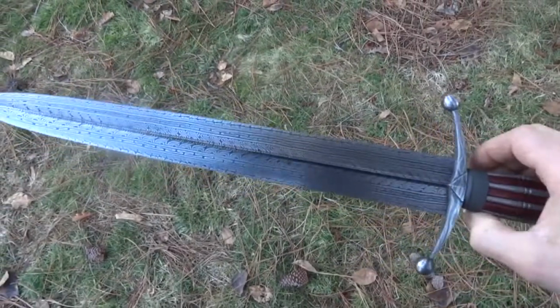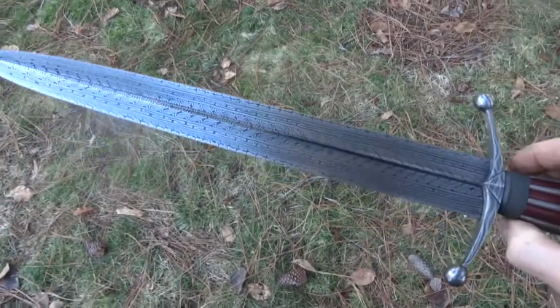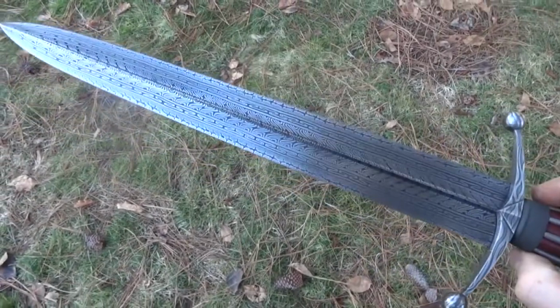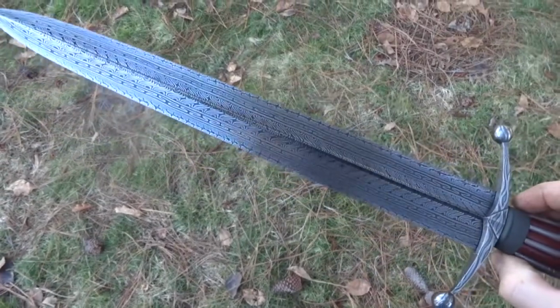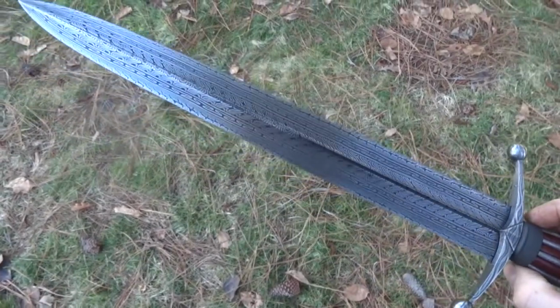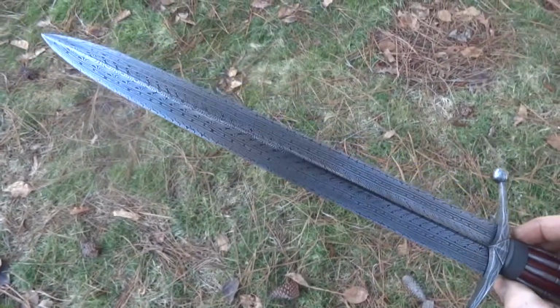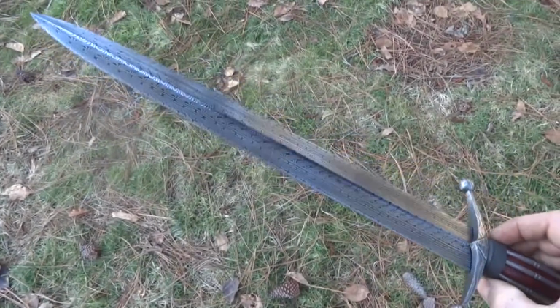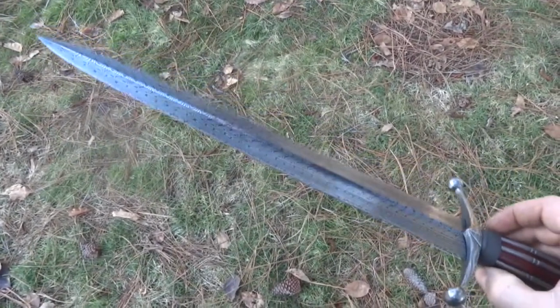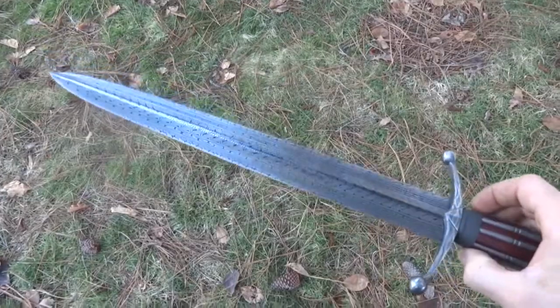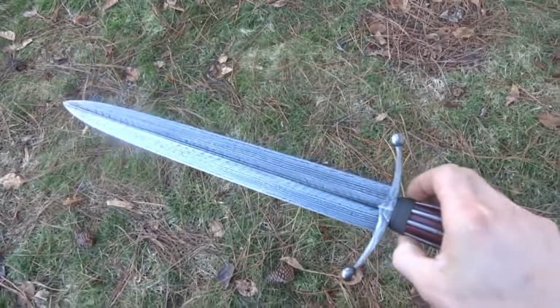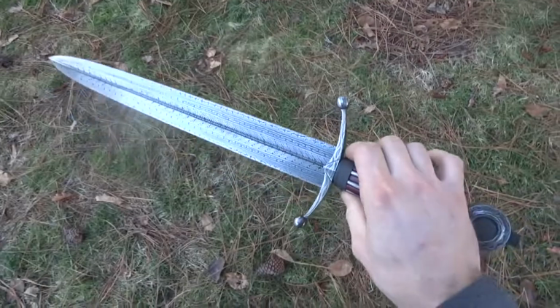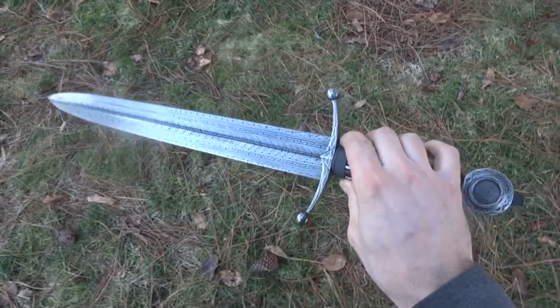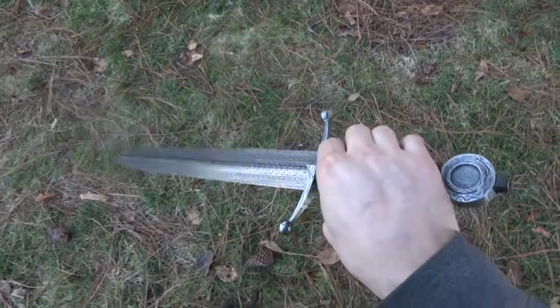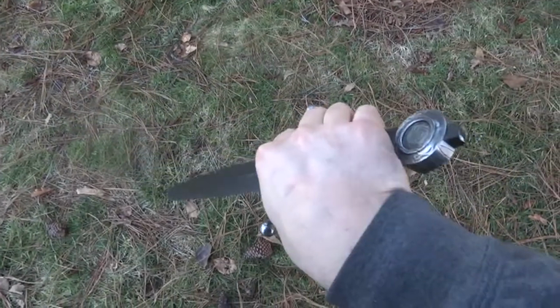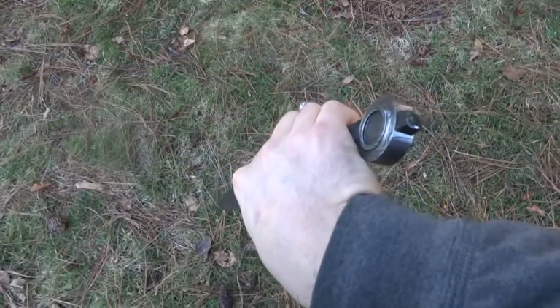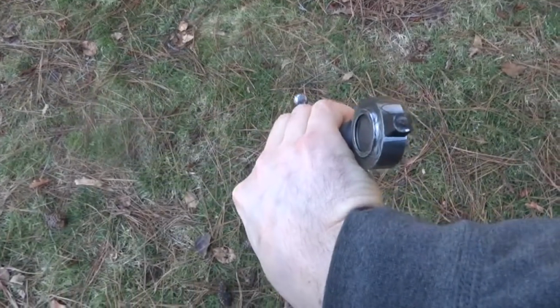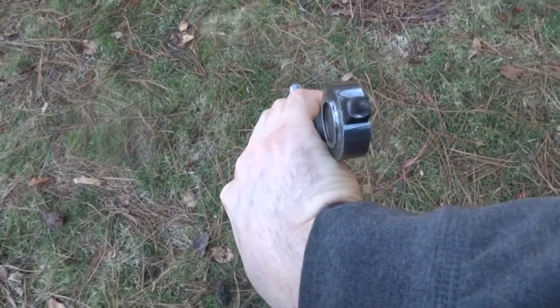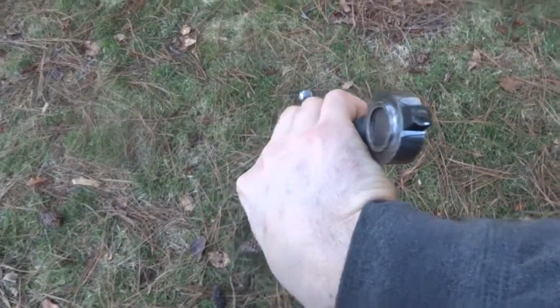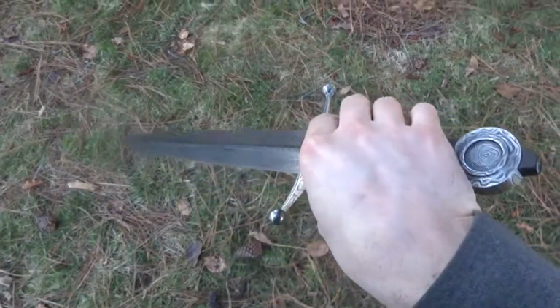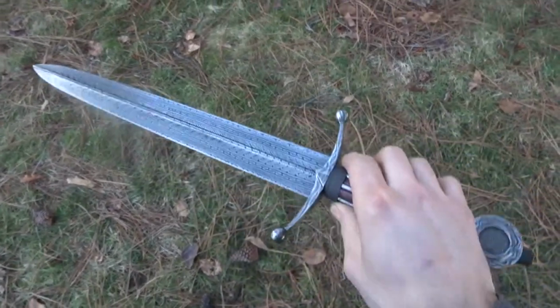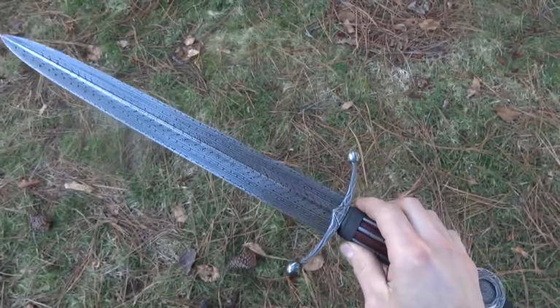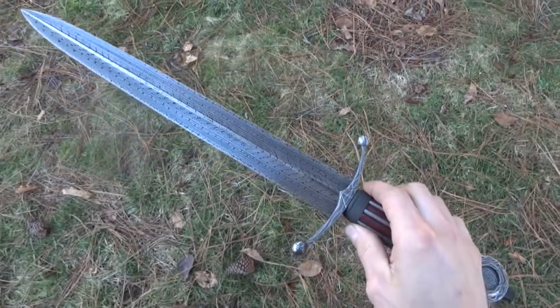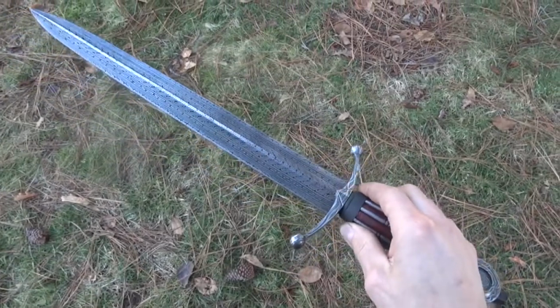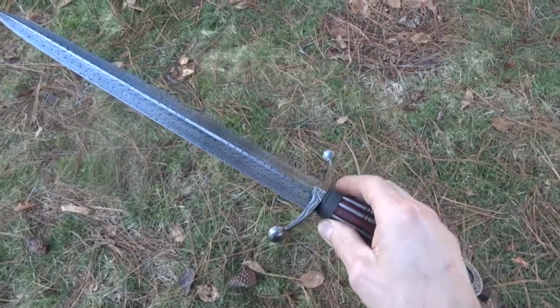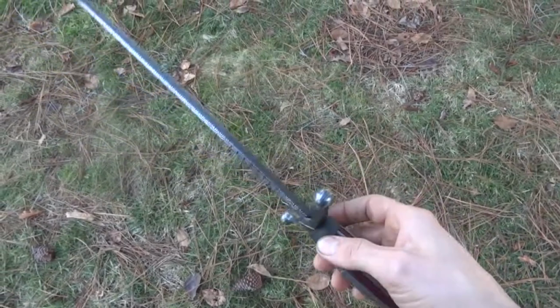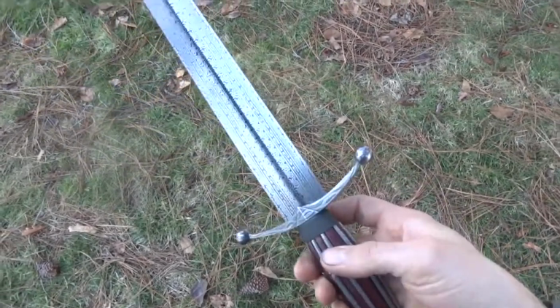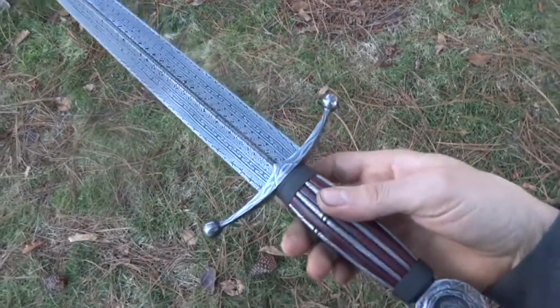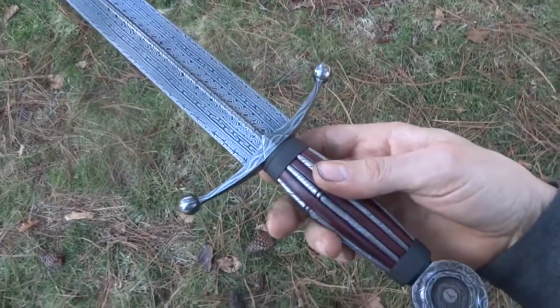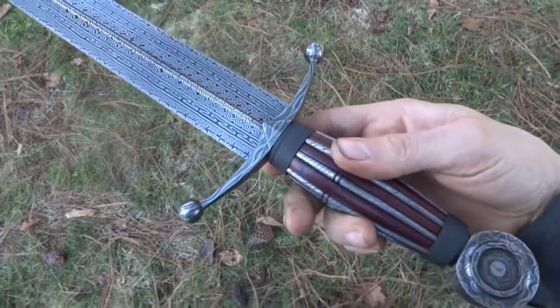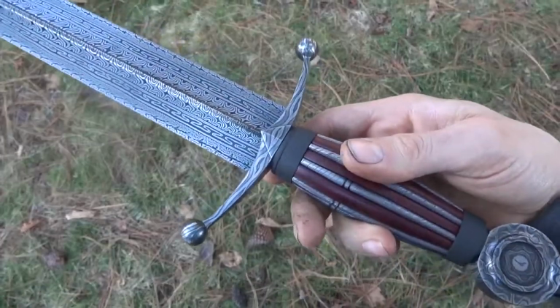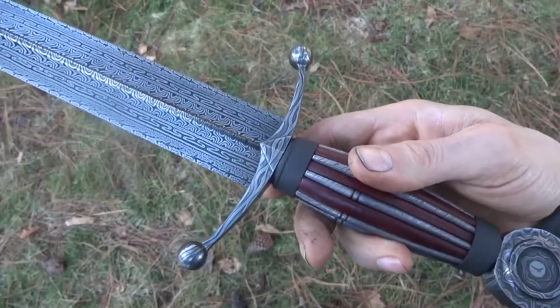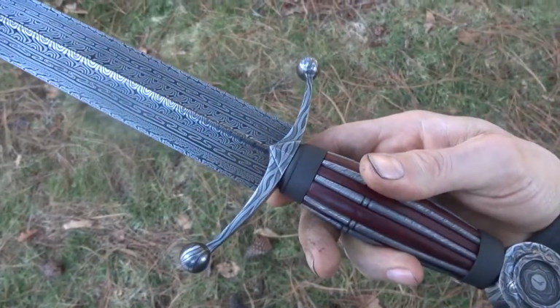The blade is 15 inches and the overall length to the end of the pin tang there is 21 and a half inches. It's five and a half inches wide at the guard.